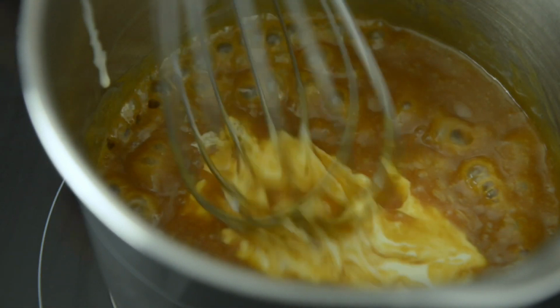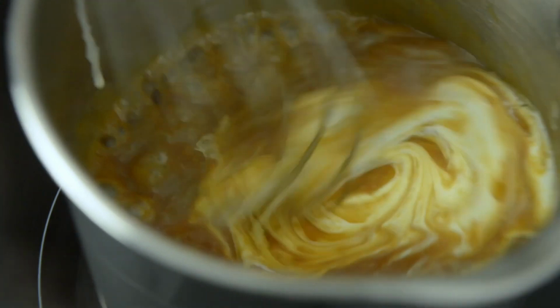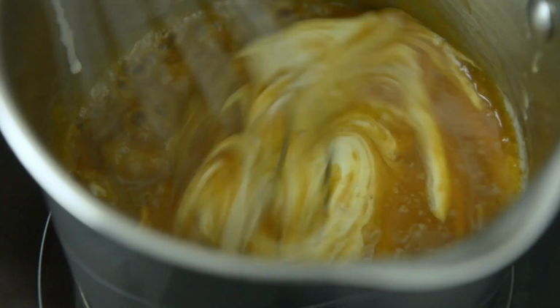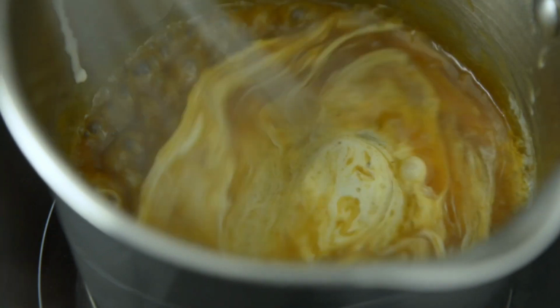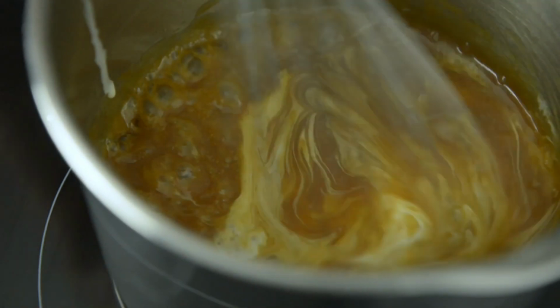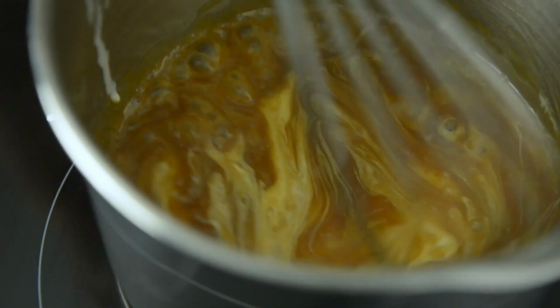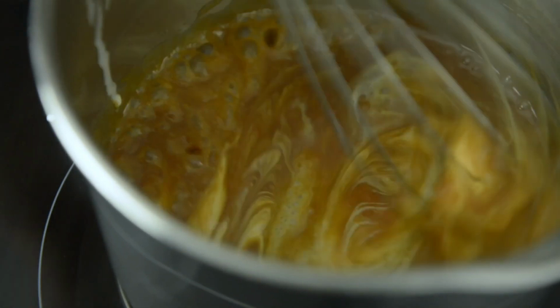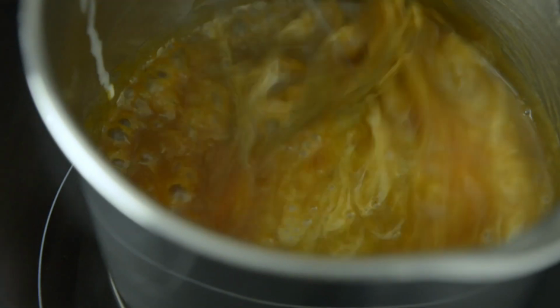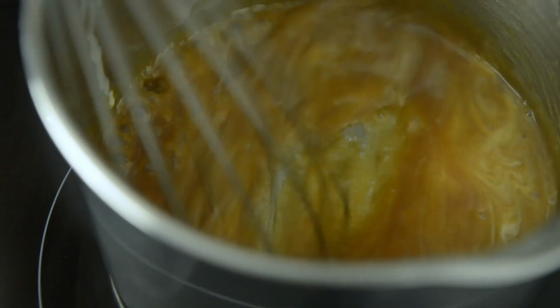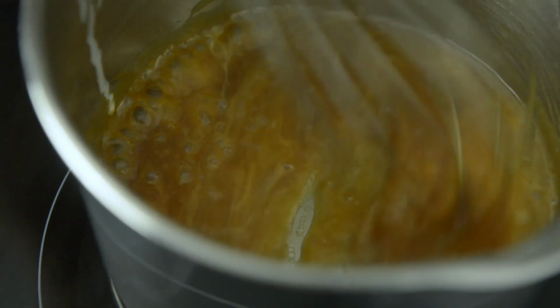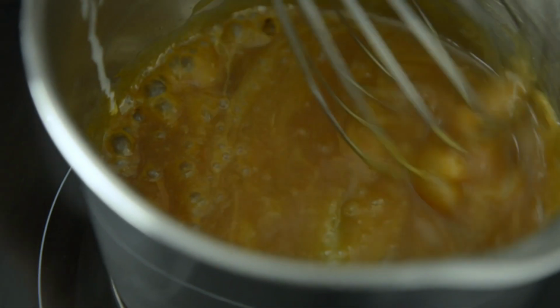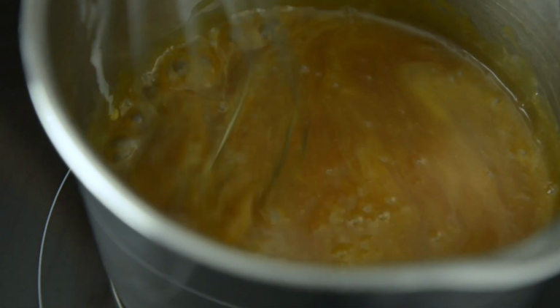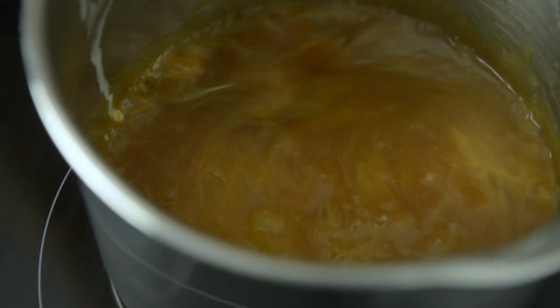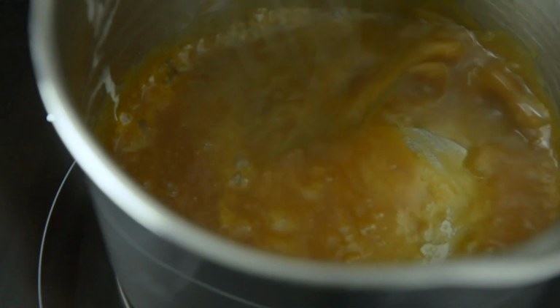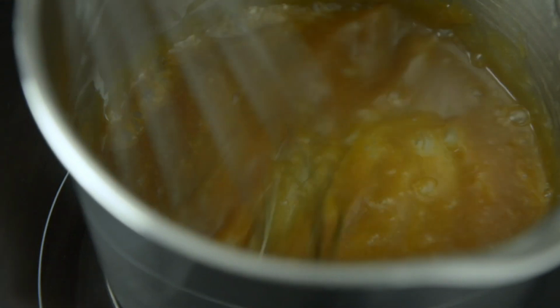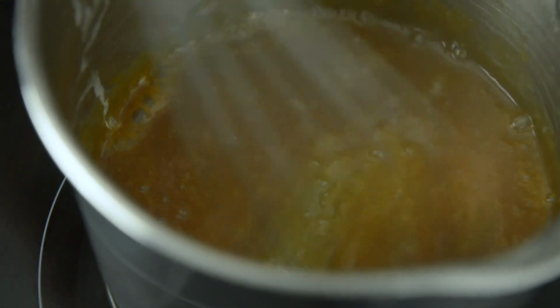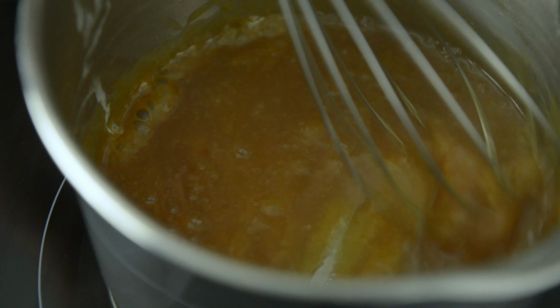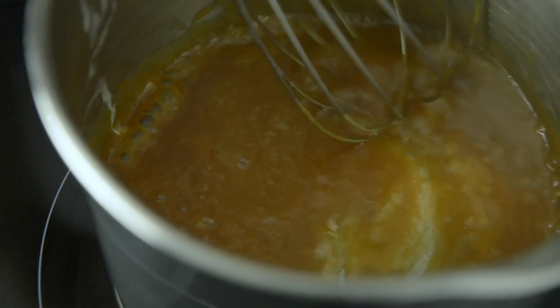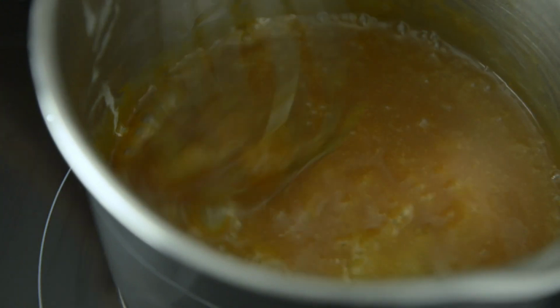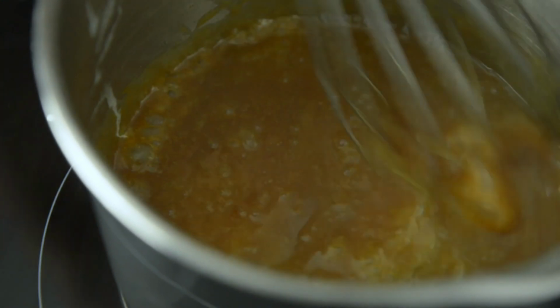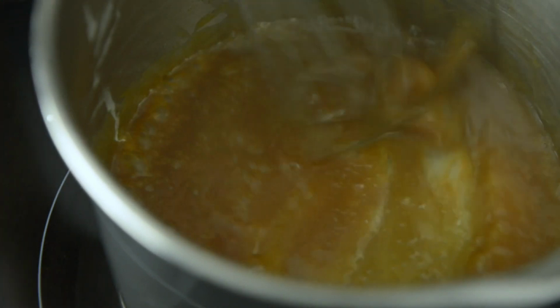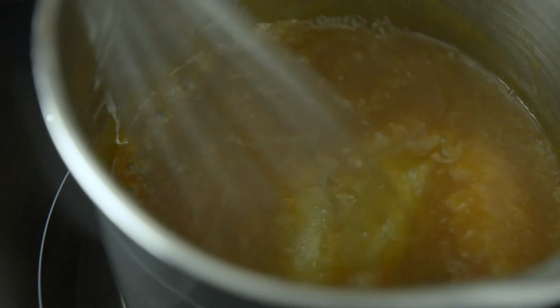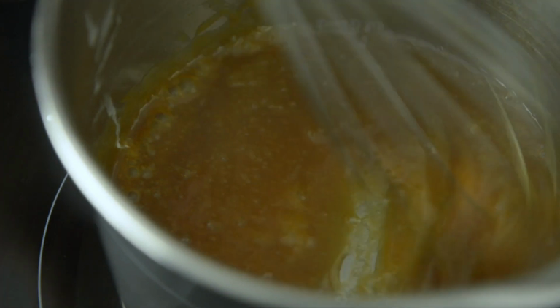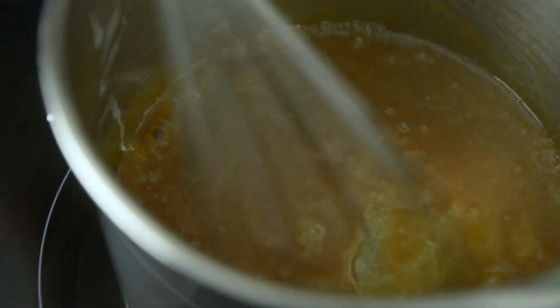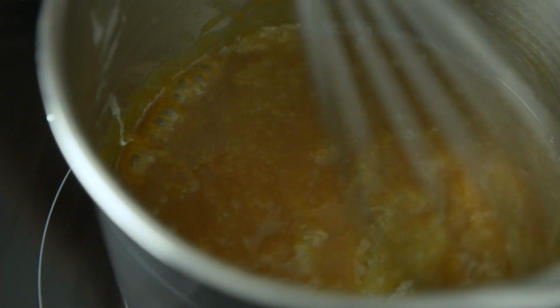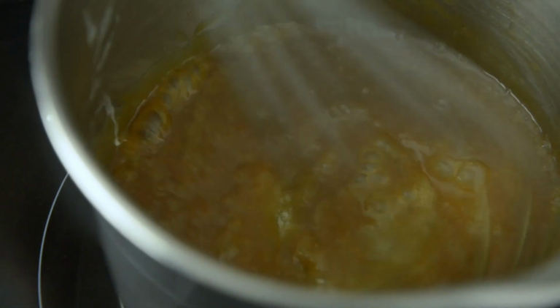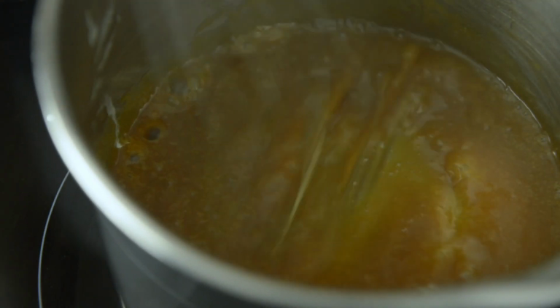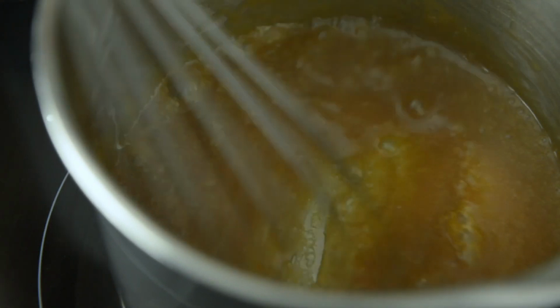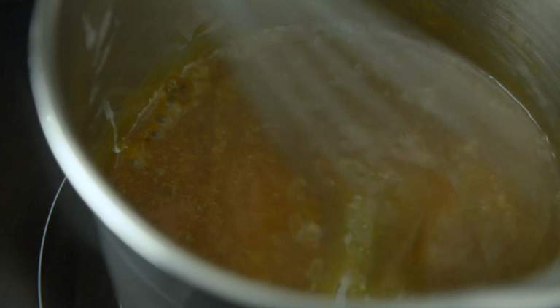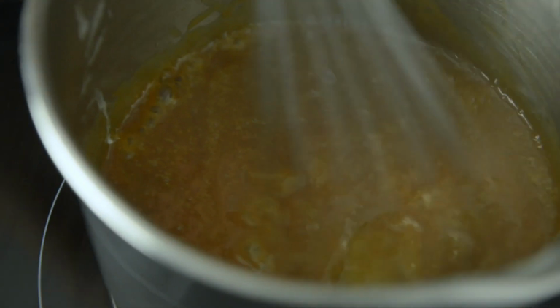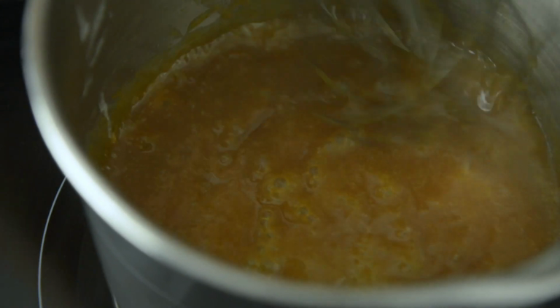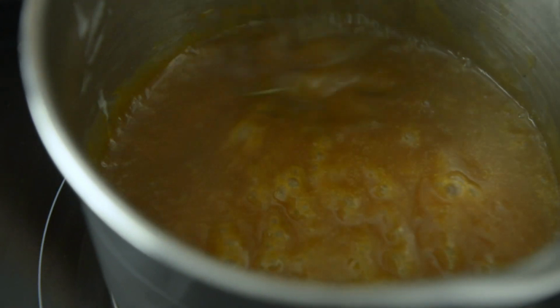I'm so excited. I'm going to make this. I'm so excited. I'm going to make it.